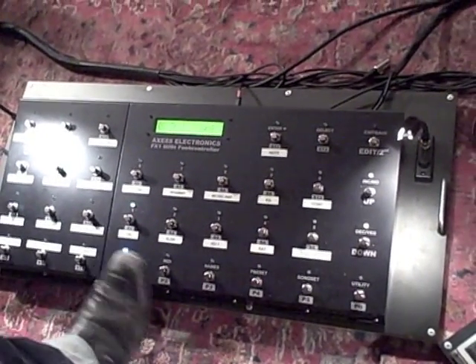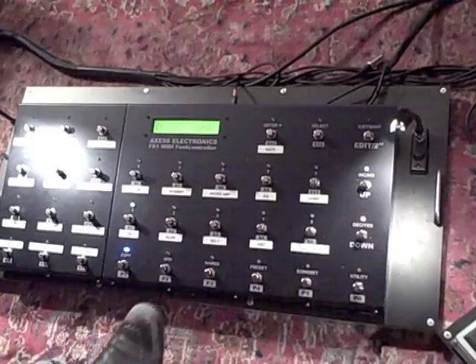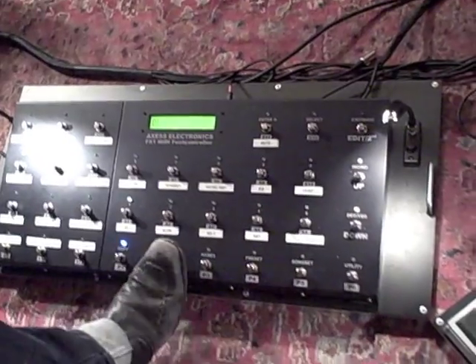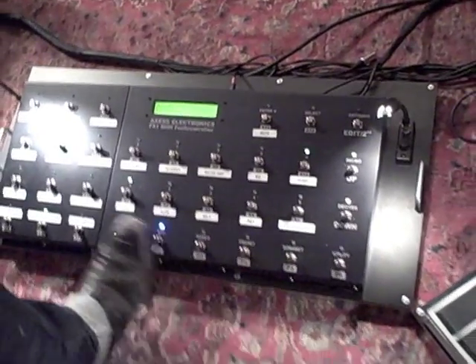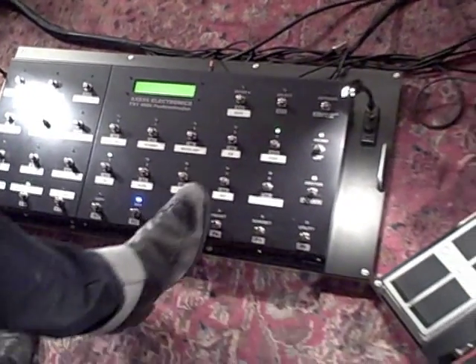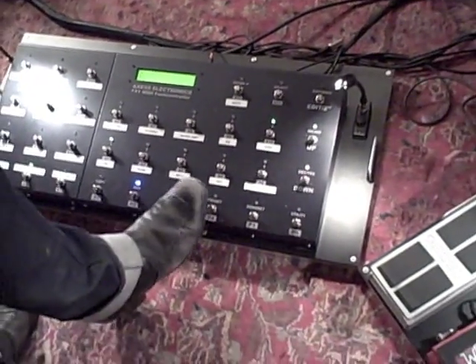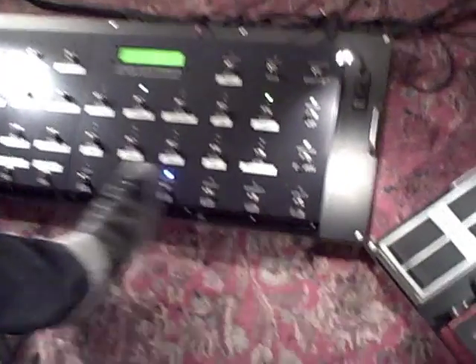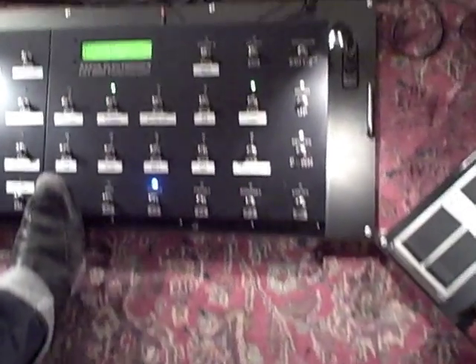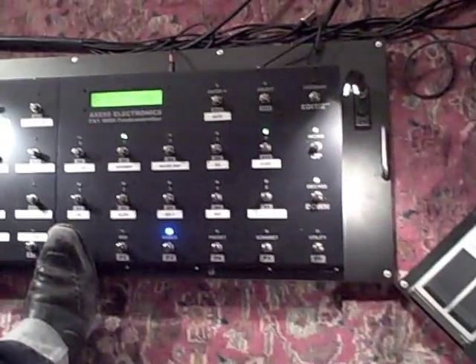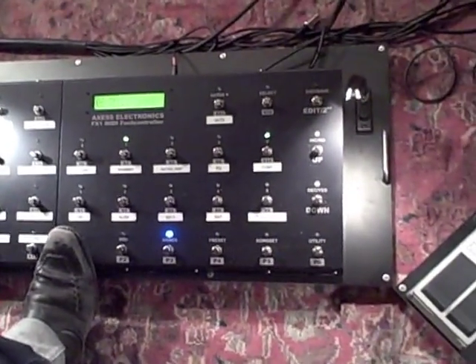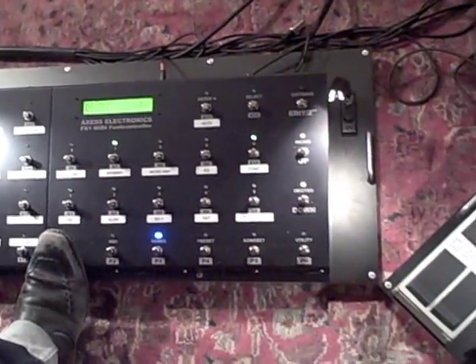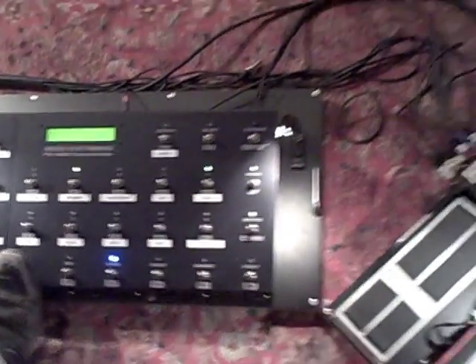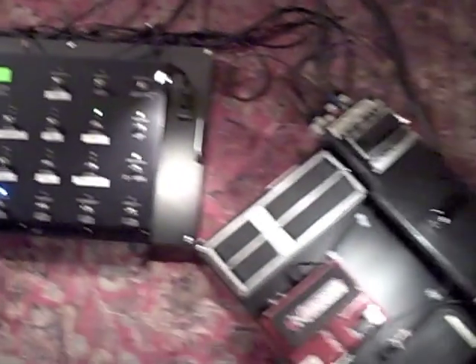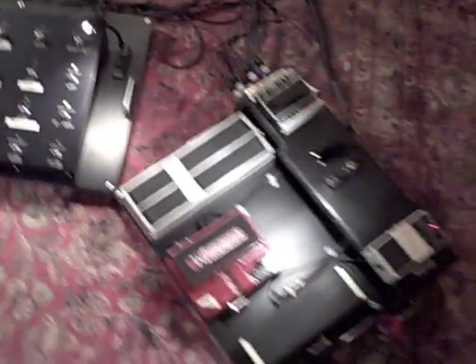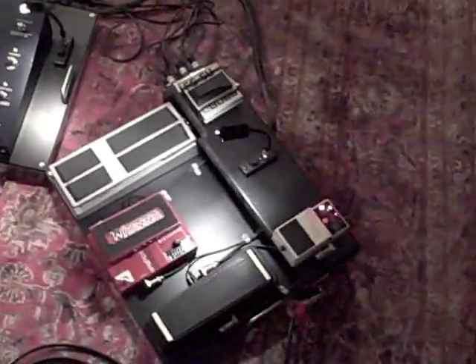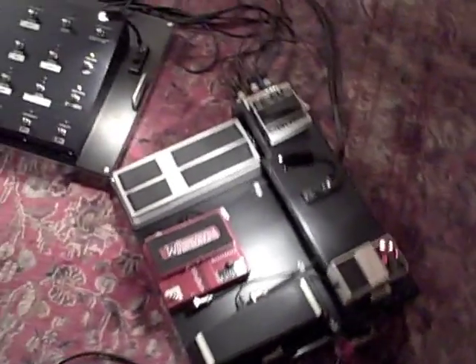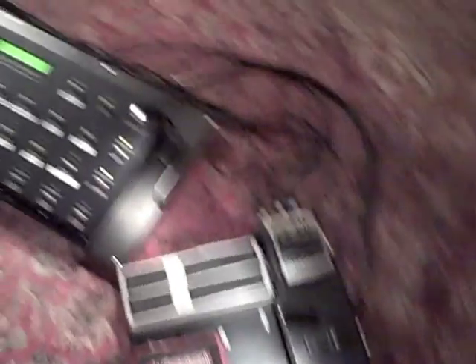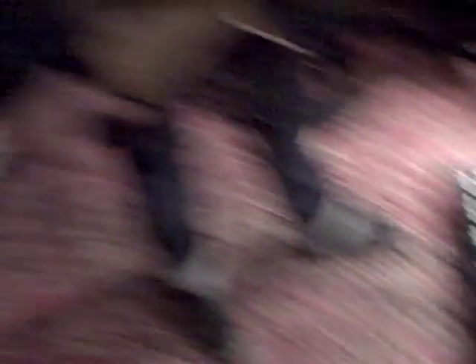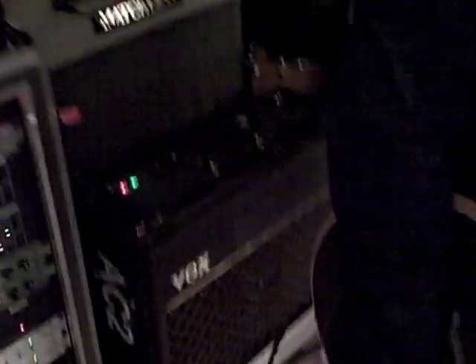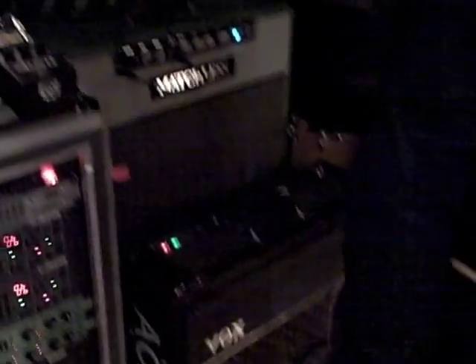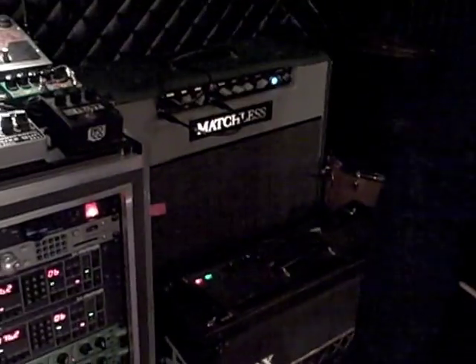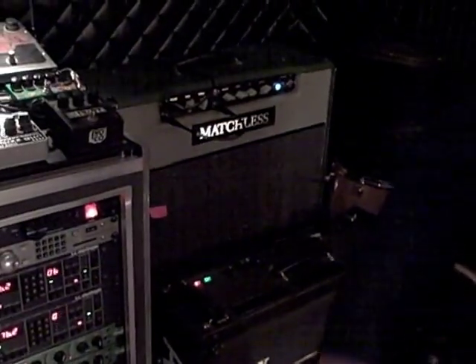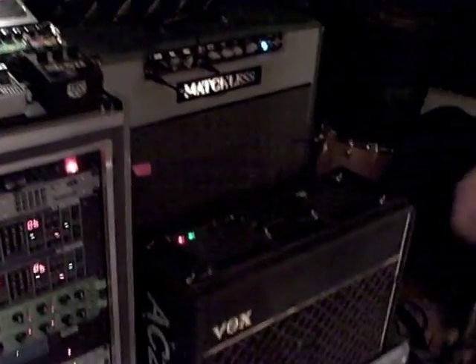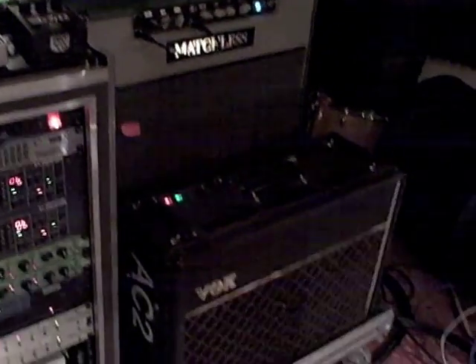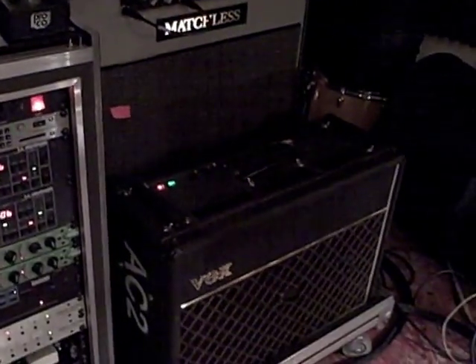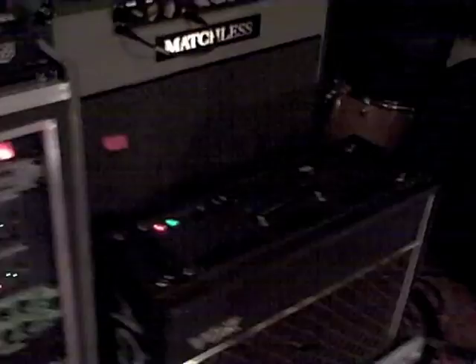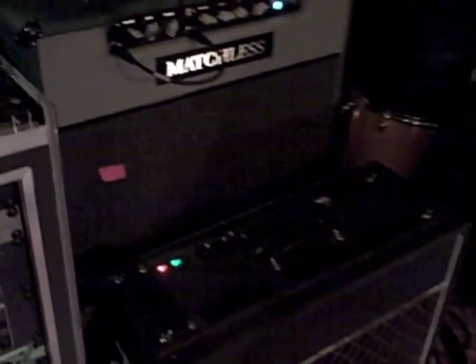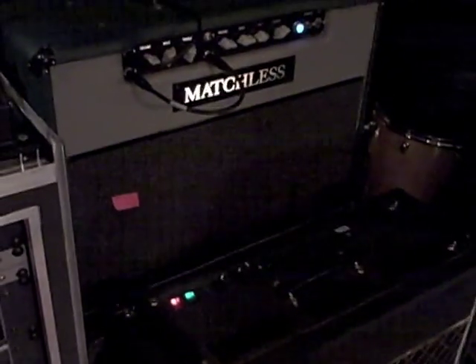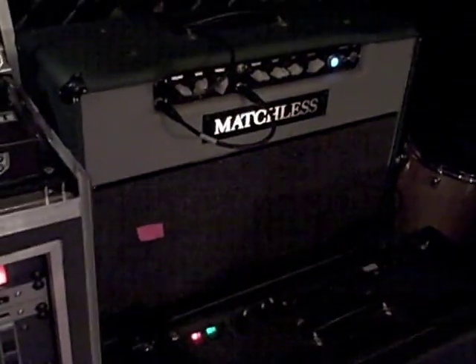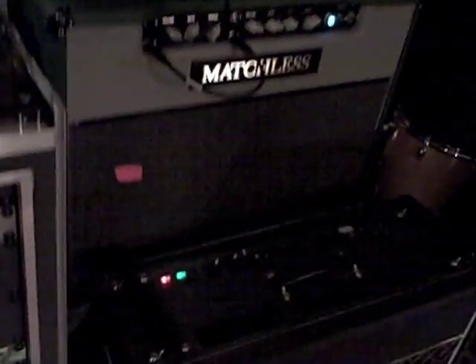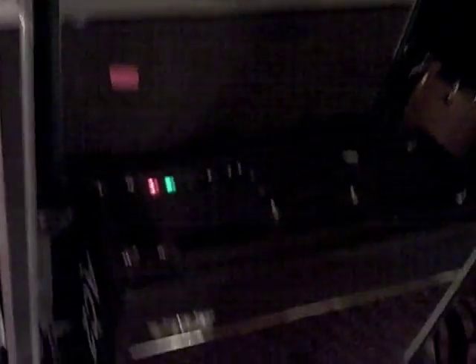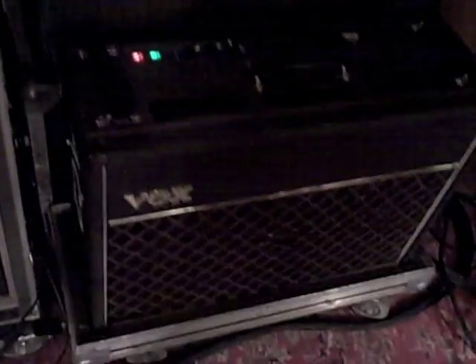Then on setting two, it switches to the other ones, and so on and so forth — we'll get to that. What do we got for amps here? We've got the DC30 and the VOX AC30.